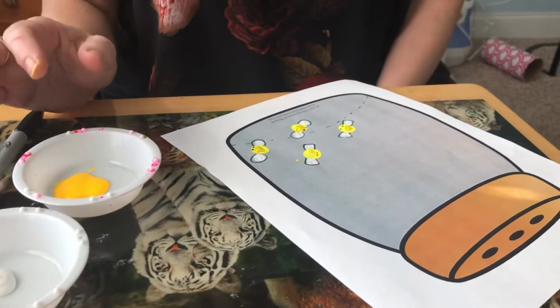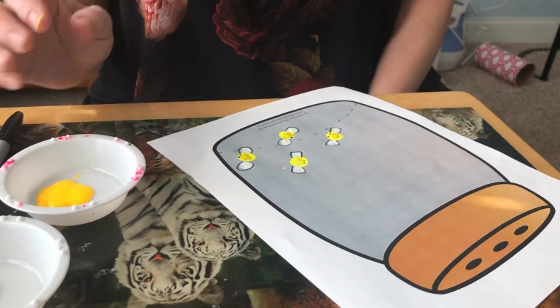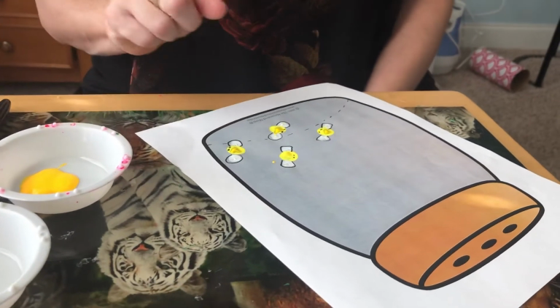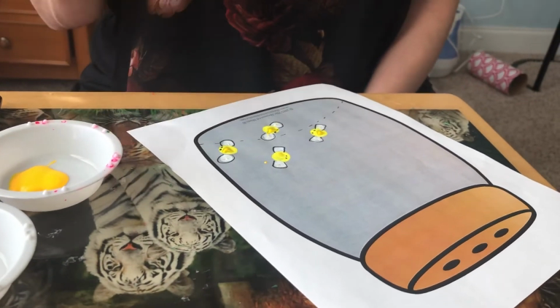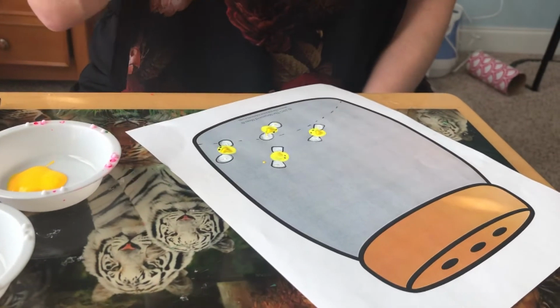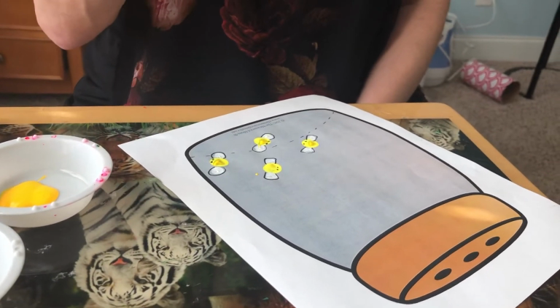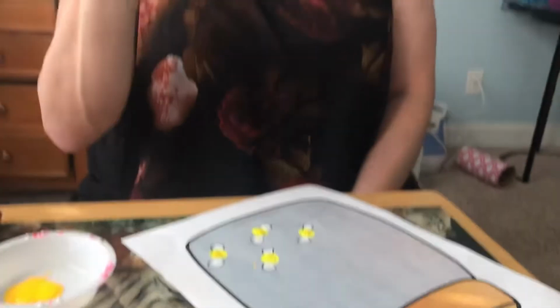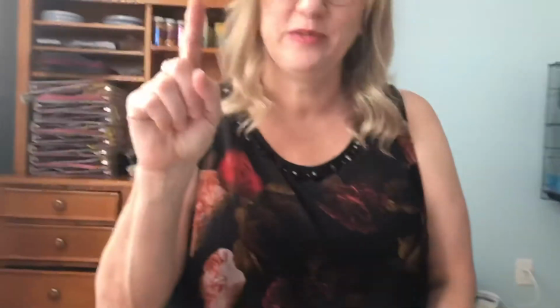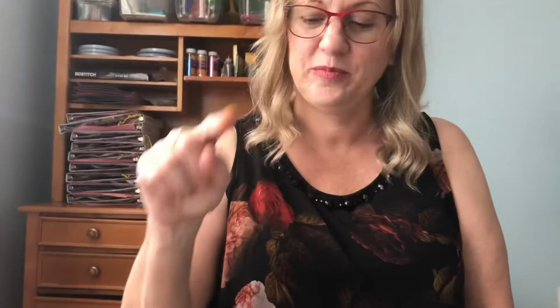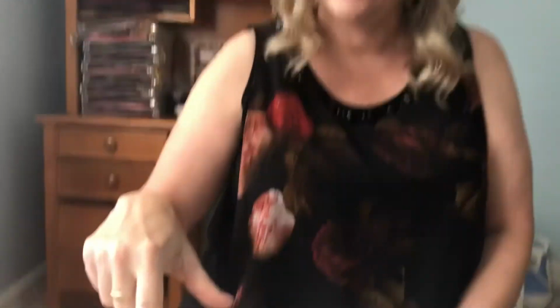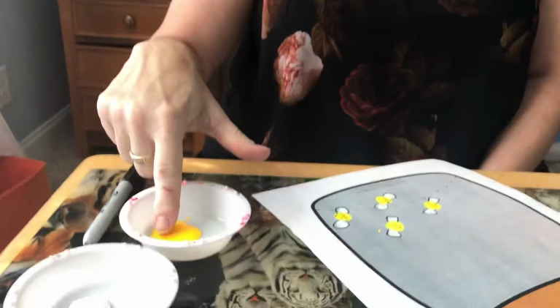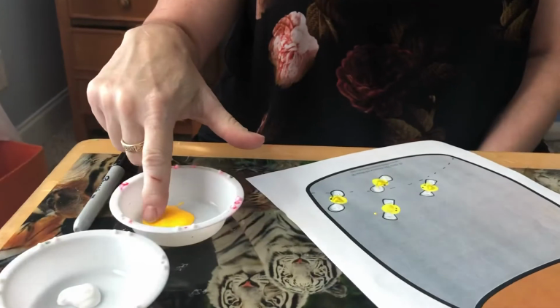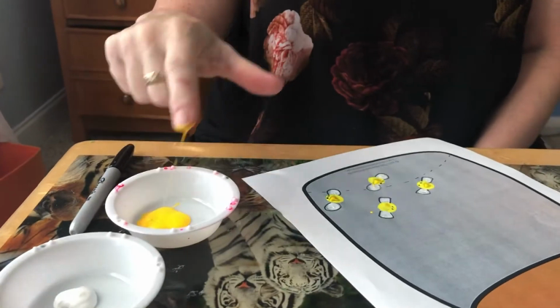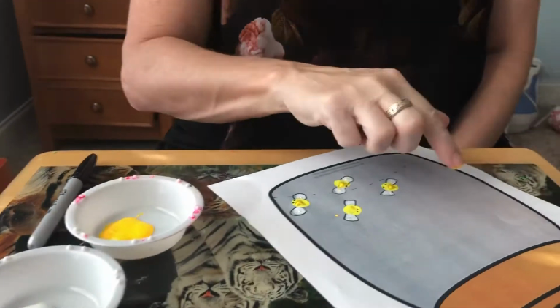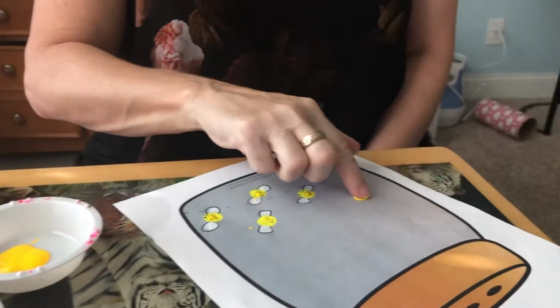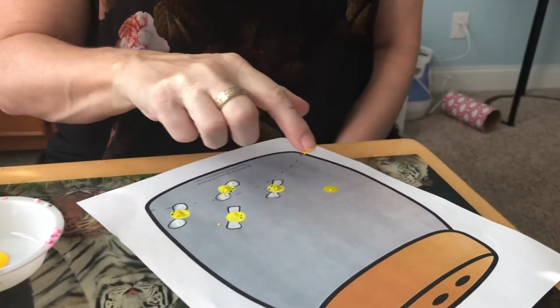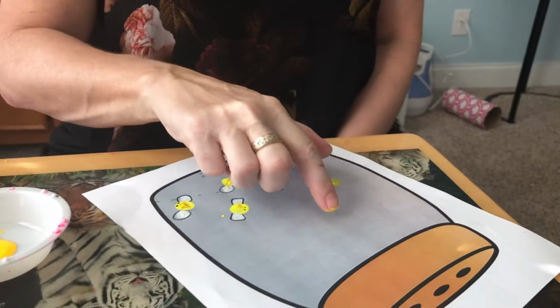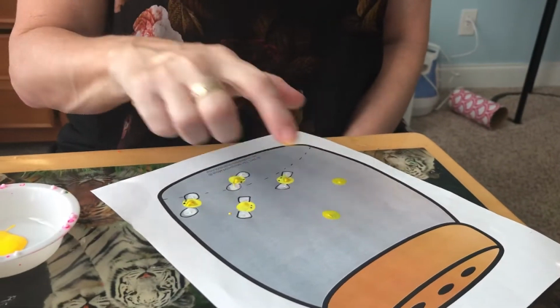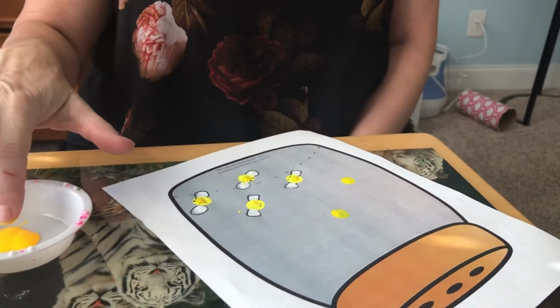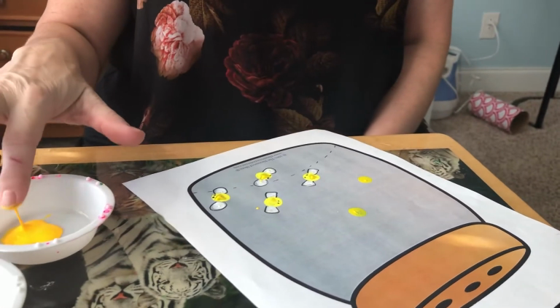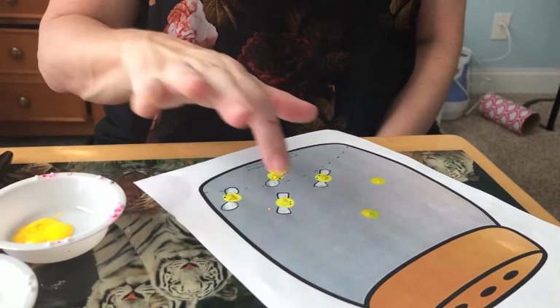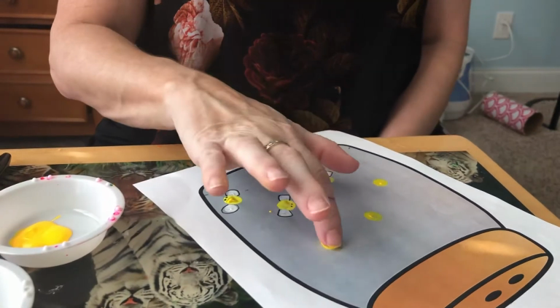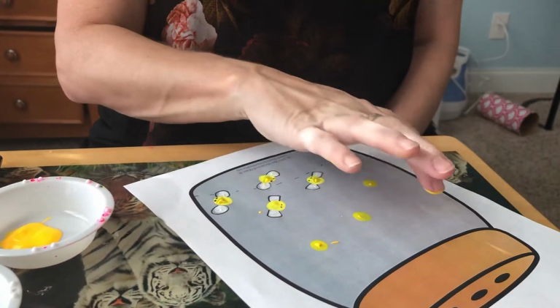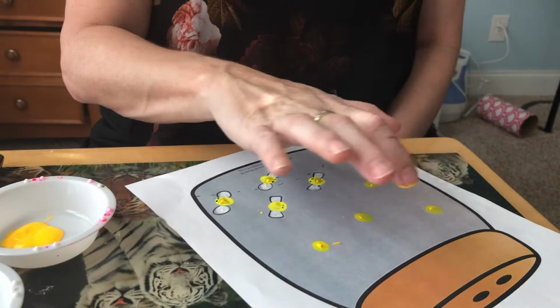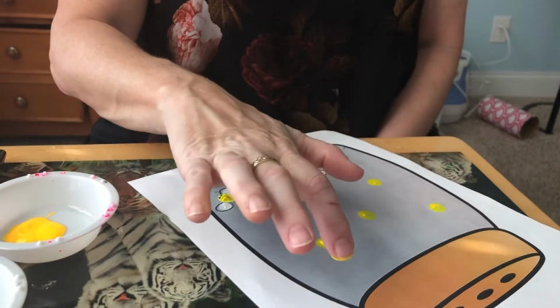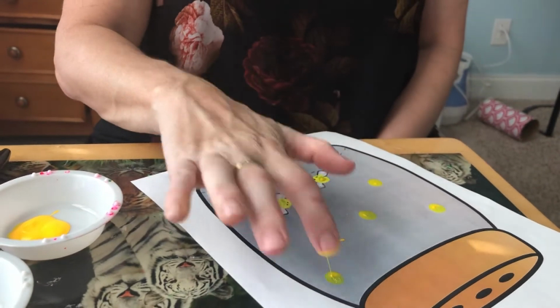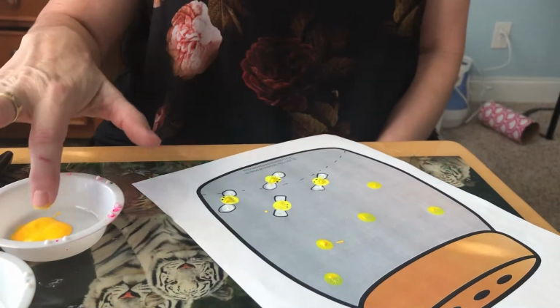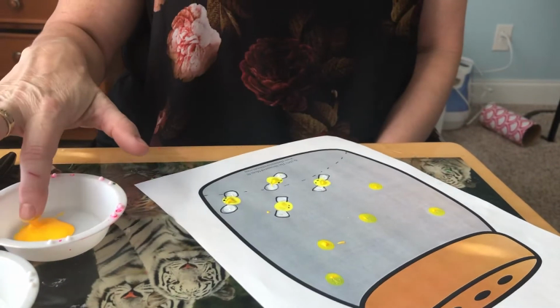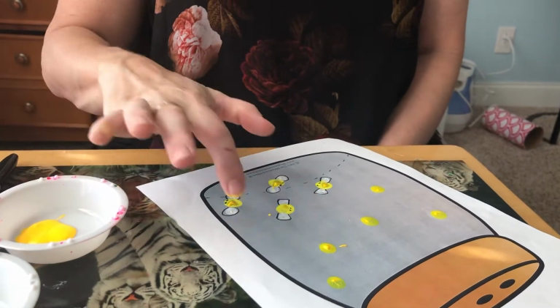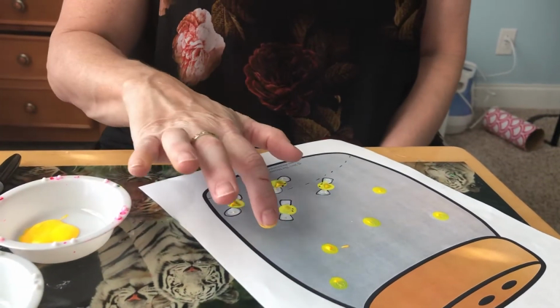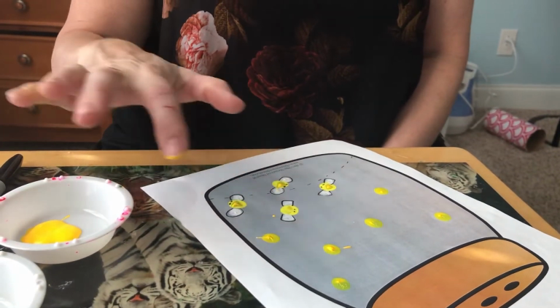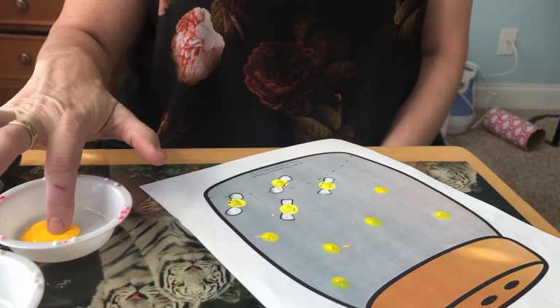For this, you're going to take your index finger and put it in the yellow paint, and you're going to make some spots on your paper. How many fireflies do you want?